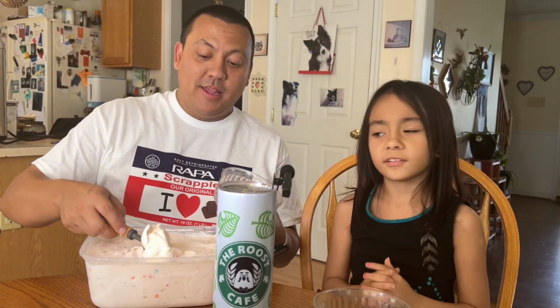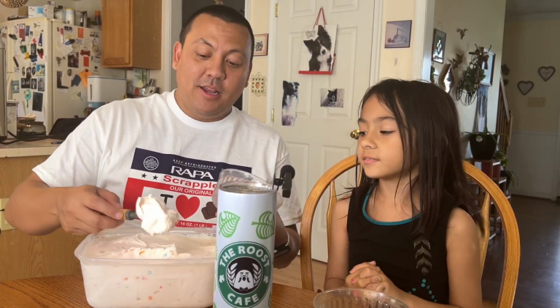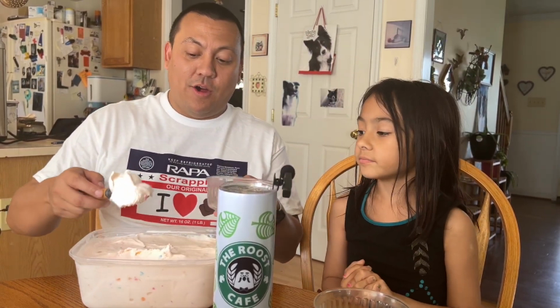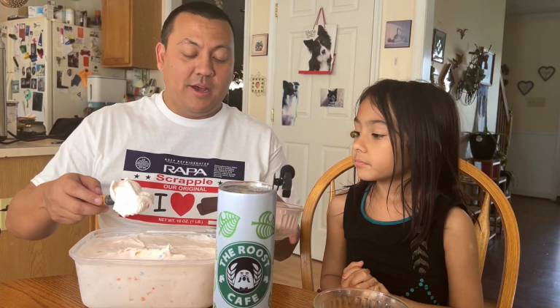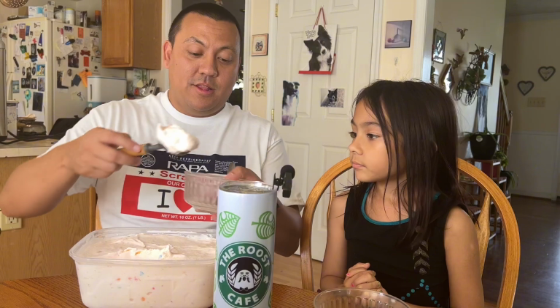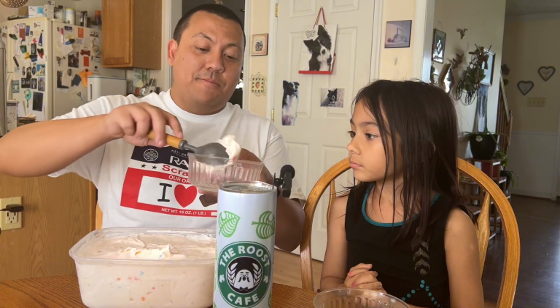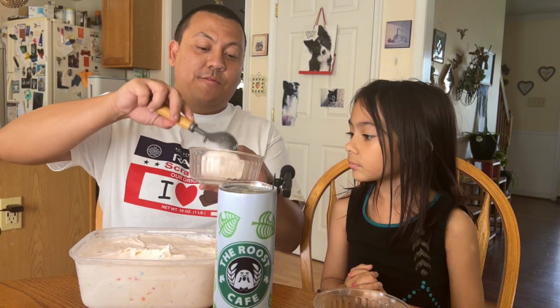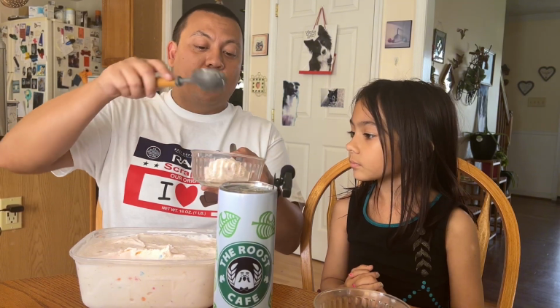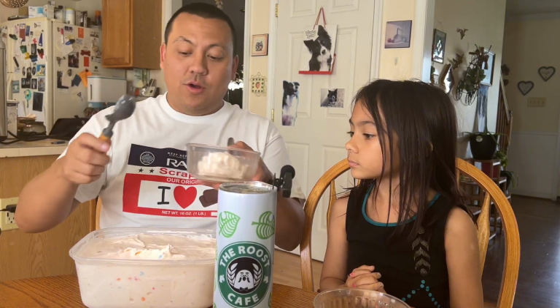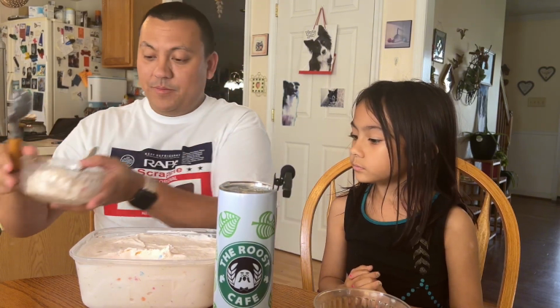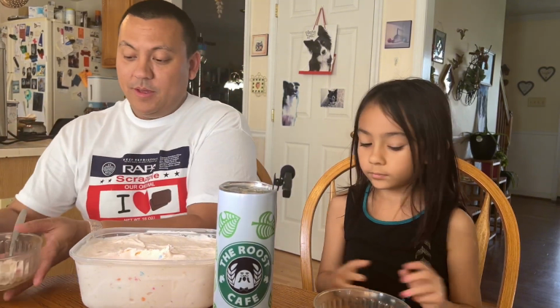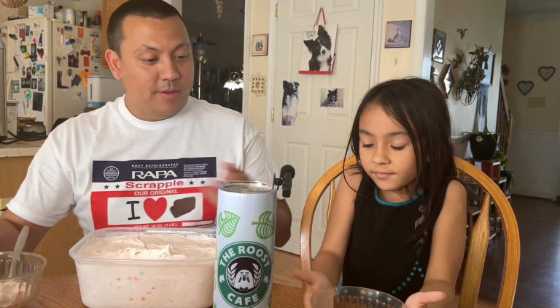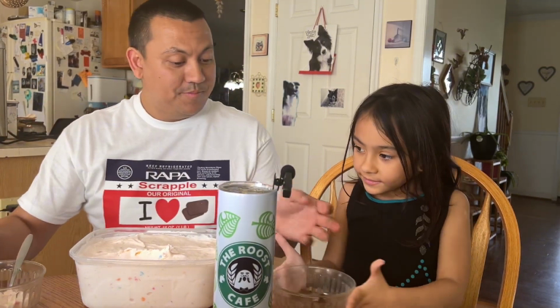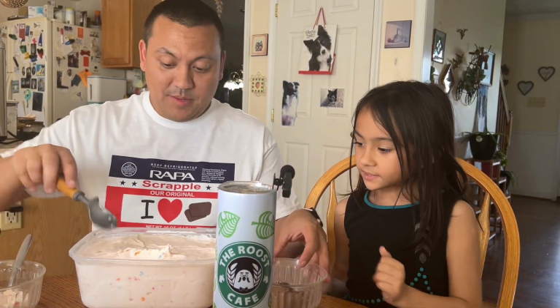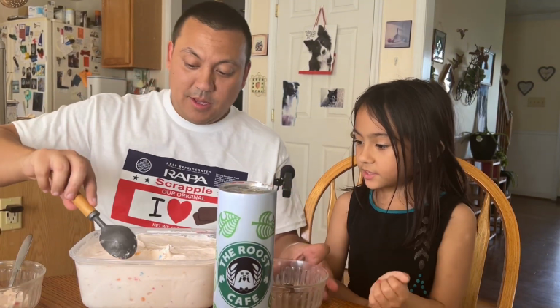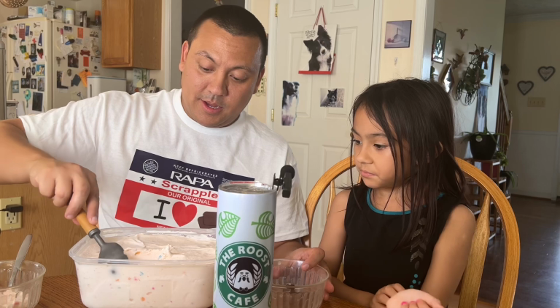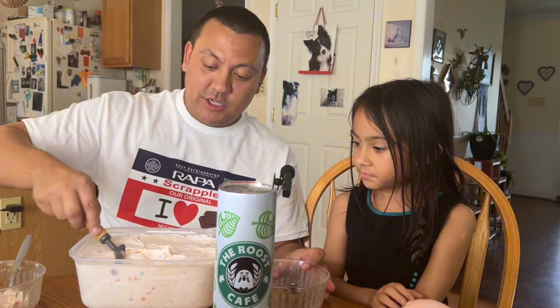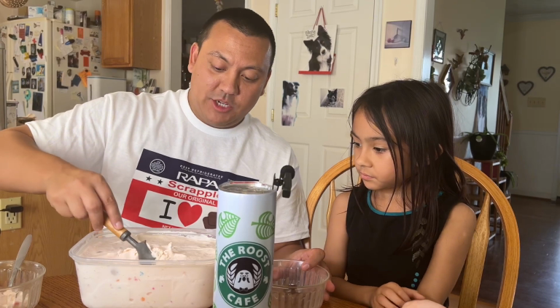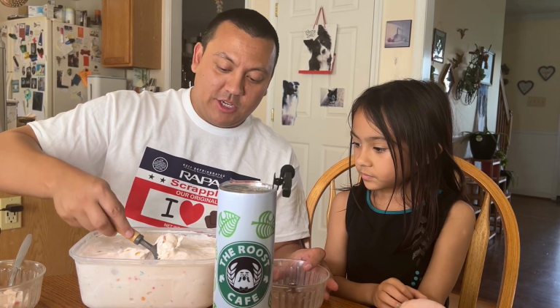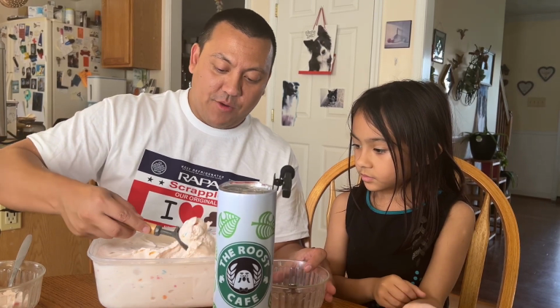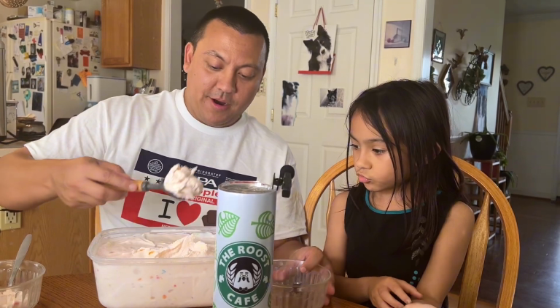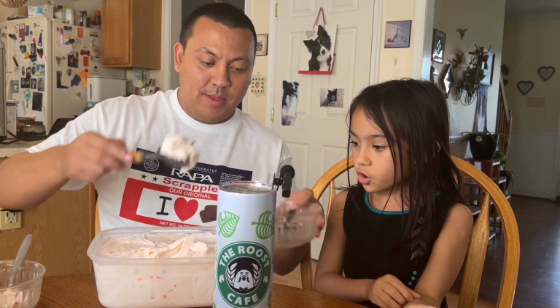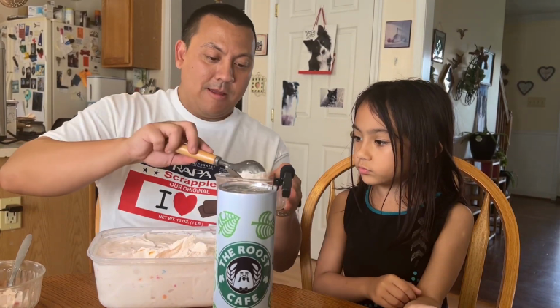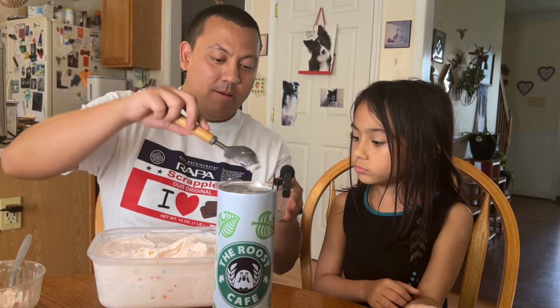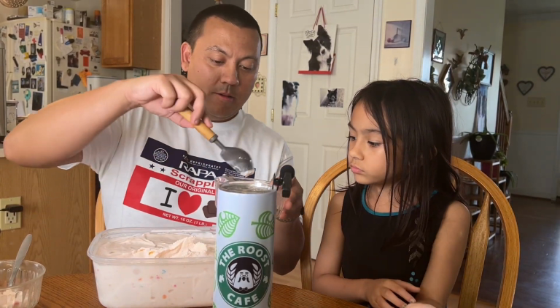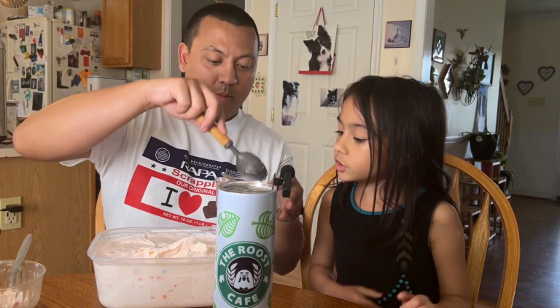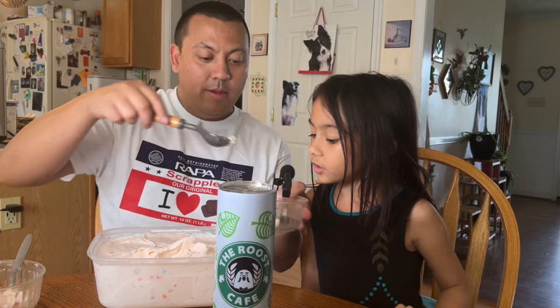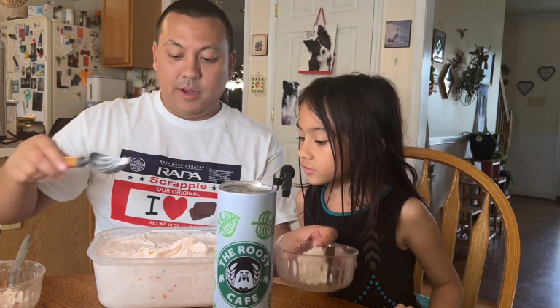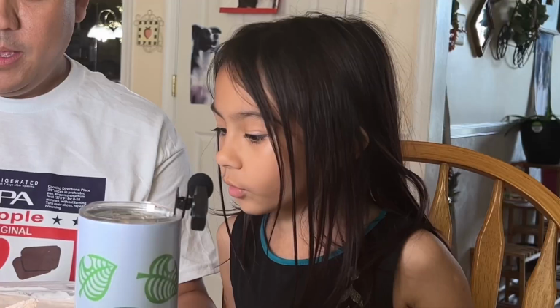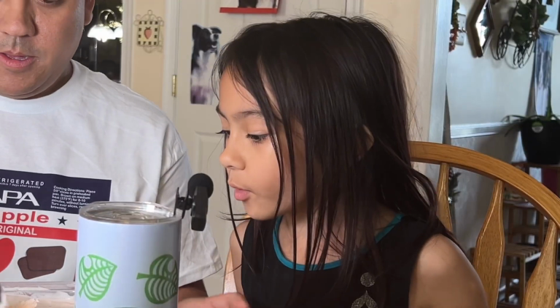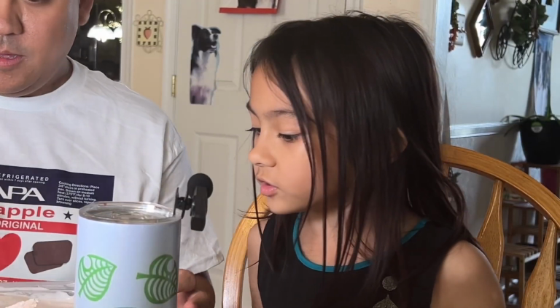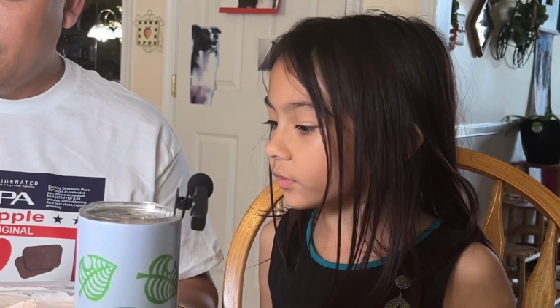It is a little soft because we didn't put it in the freezer for too long. That ice cream! Let's get you some peach and let's get you some sprinkle in there. Zonia, there we go.